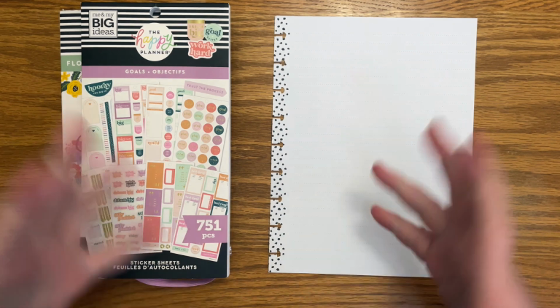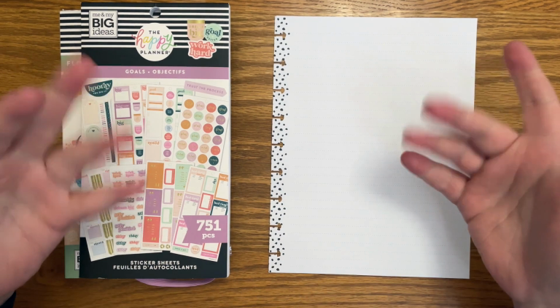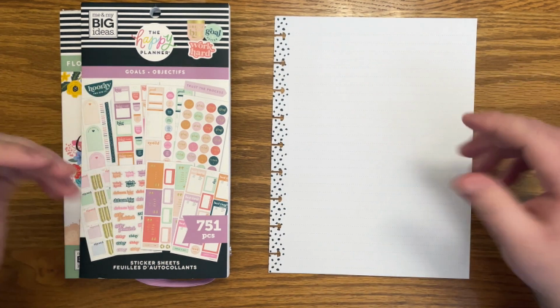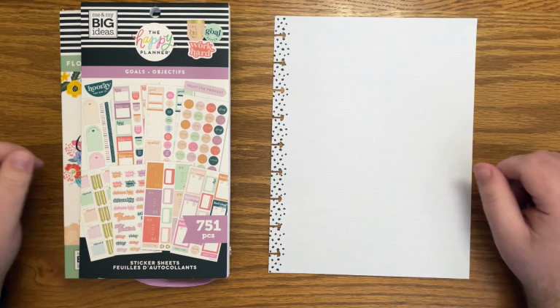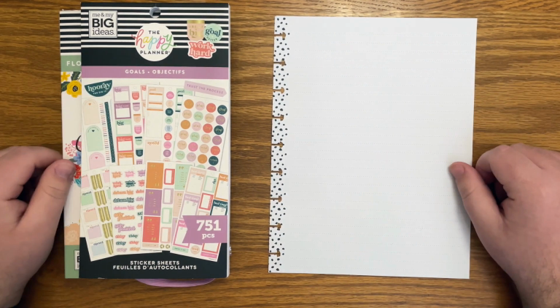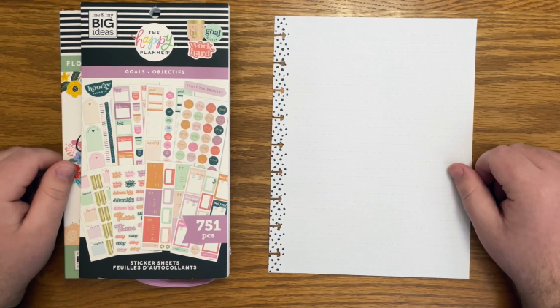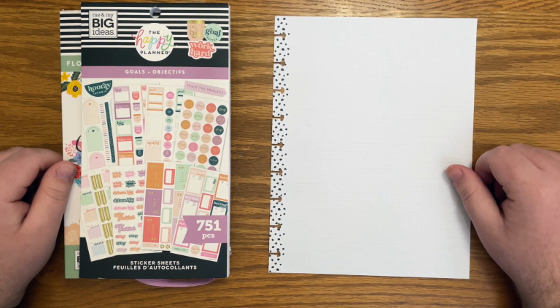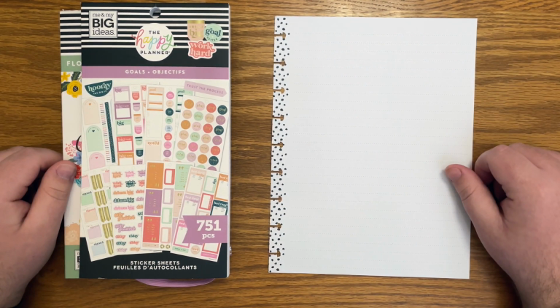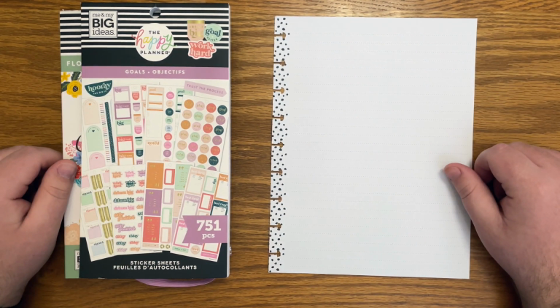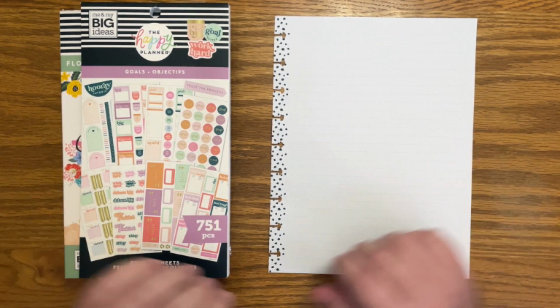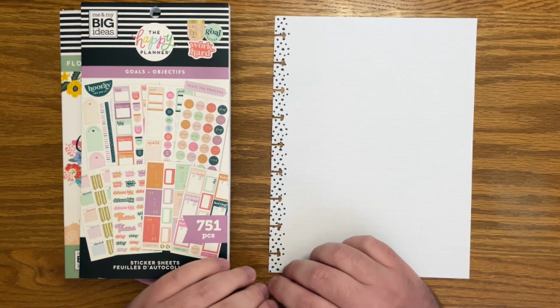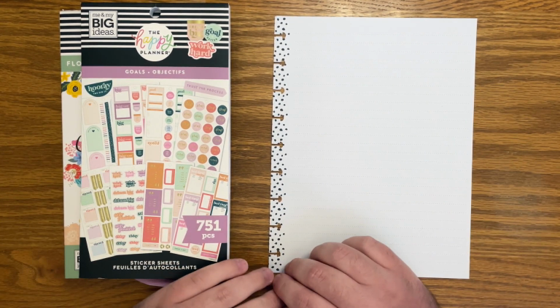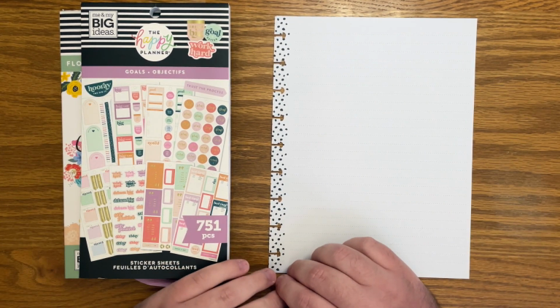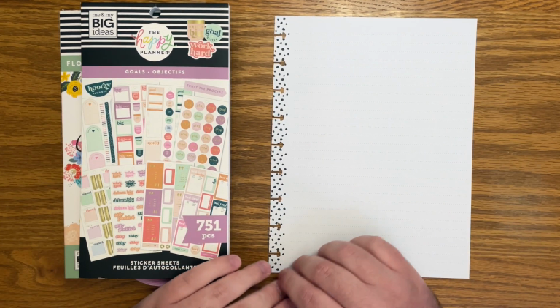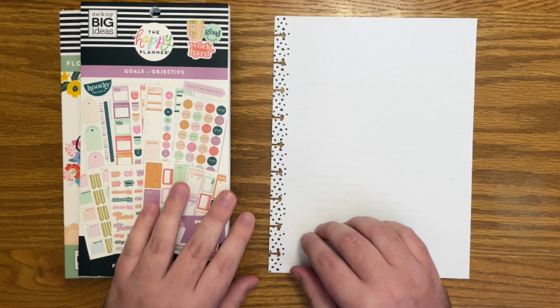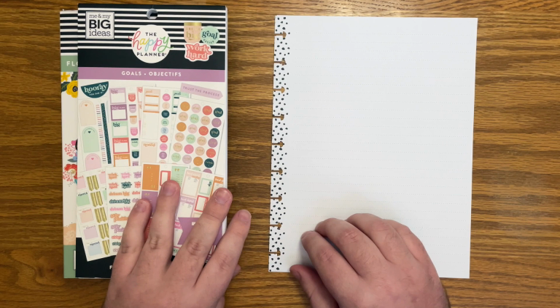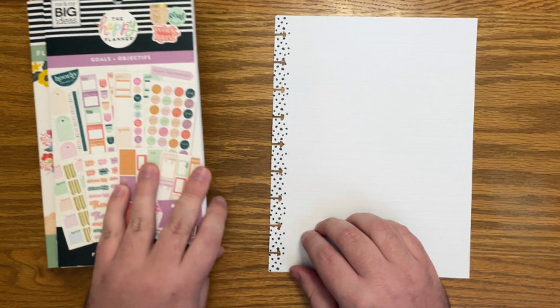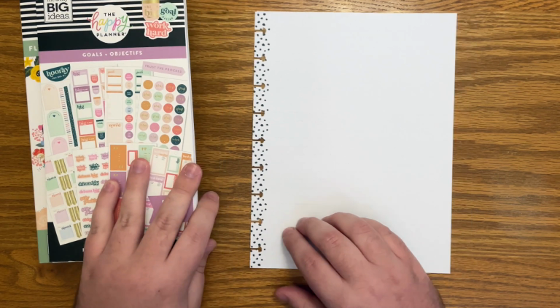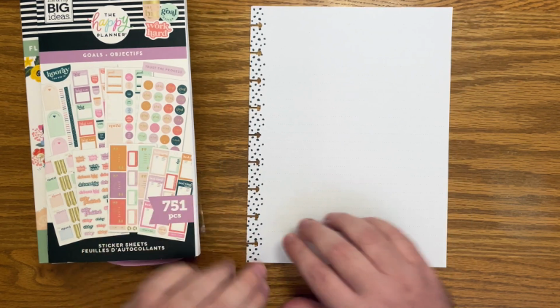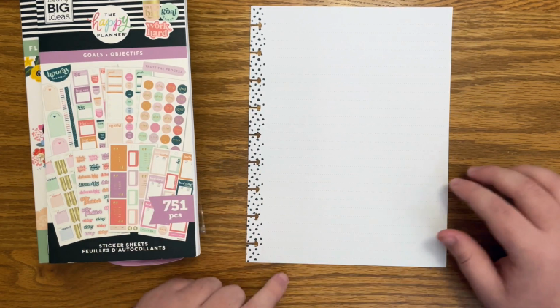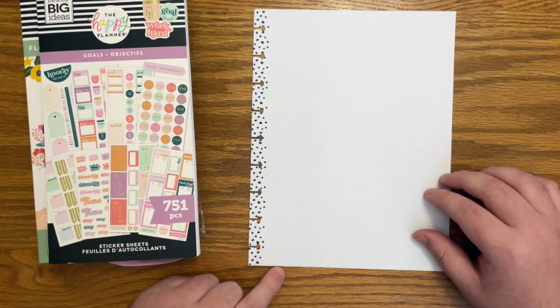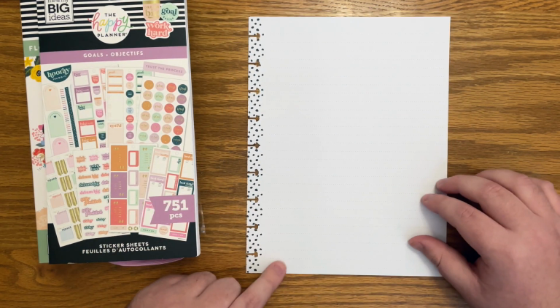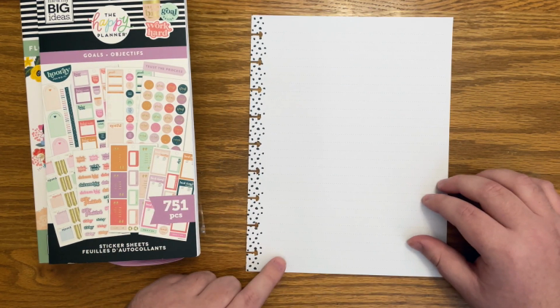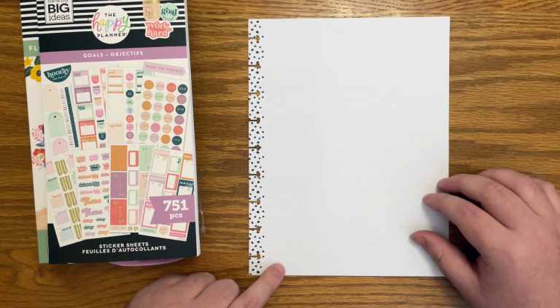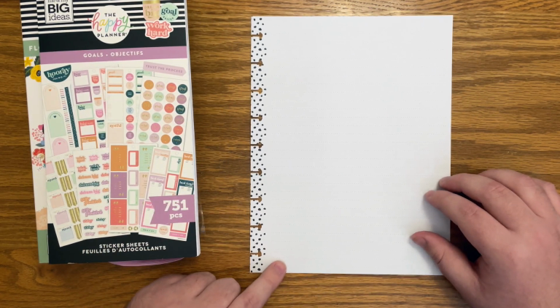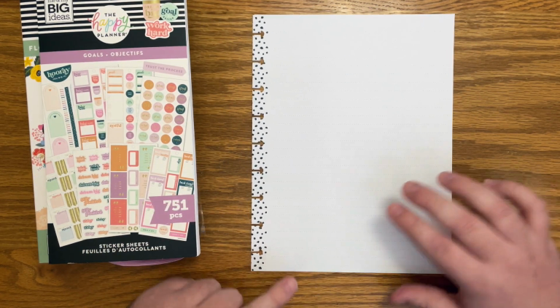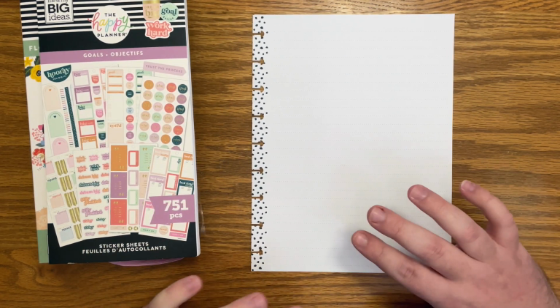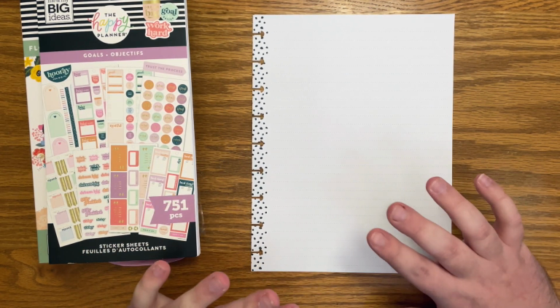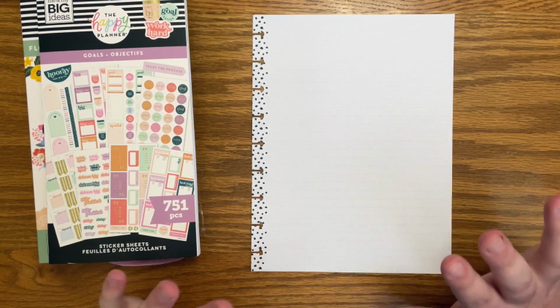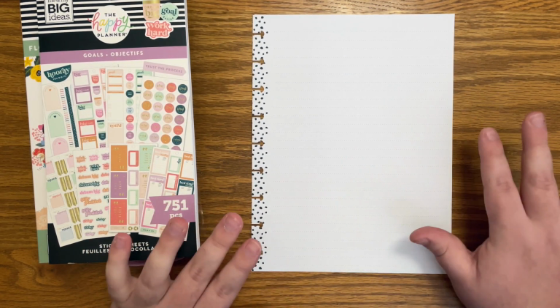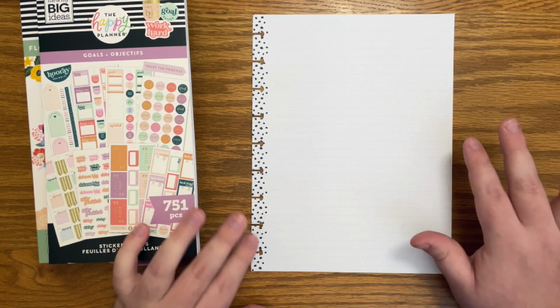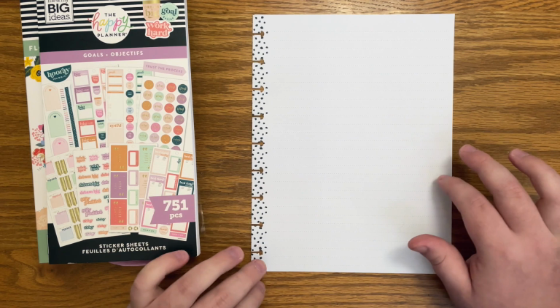Hello everyone and welcome back to my channel. I'm Christopher with Plan Your Truth and in today's video I'm going to be making a page for my classic happy planner all about setting my quarter two goals.